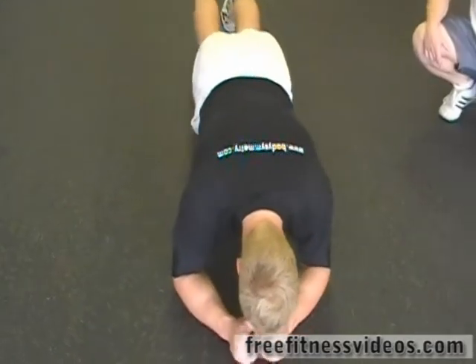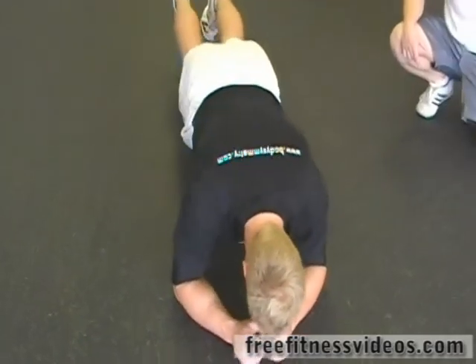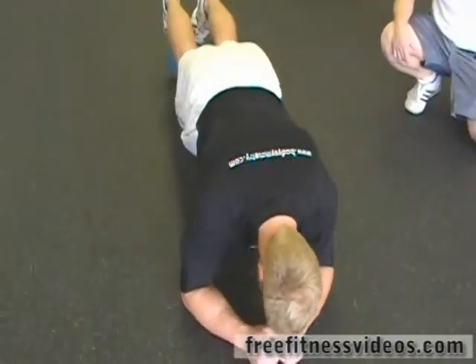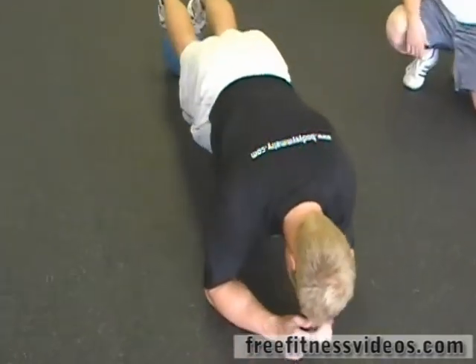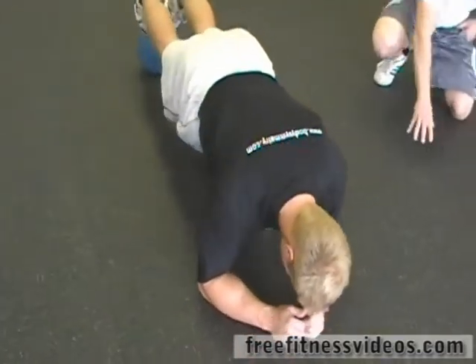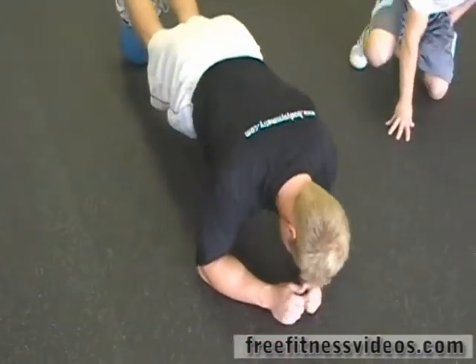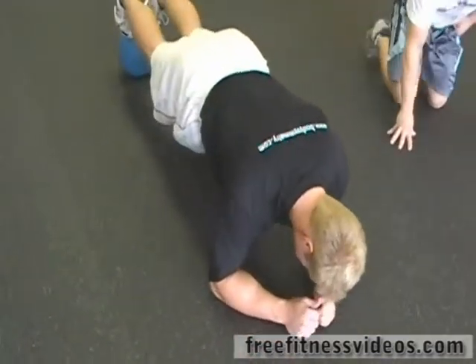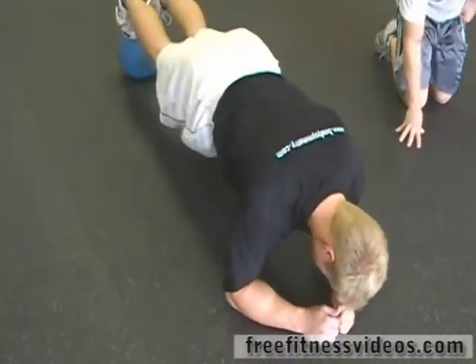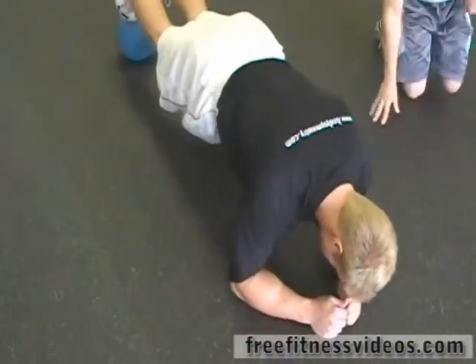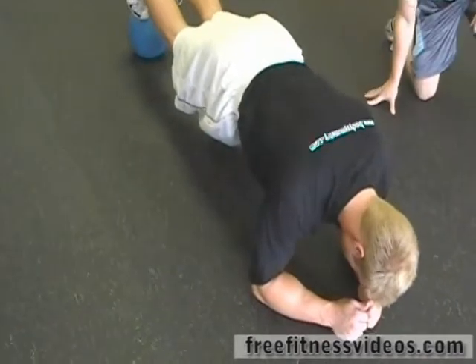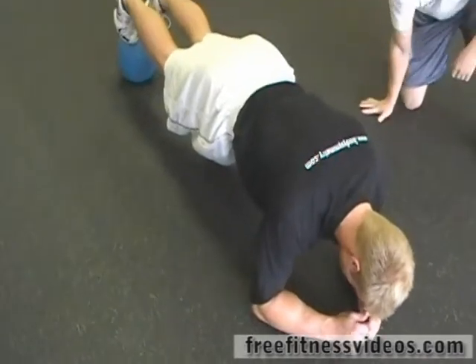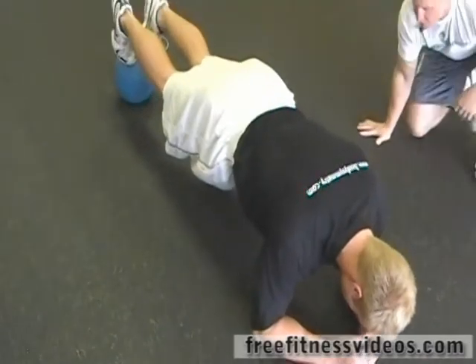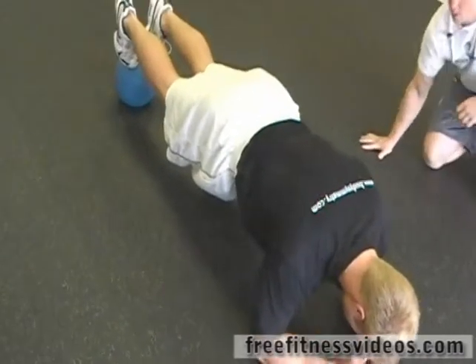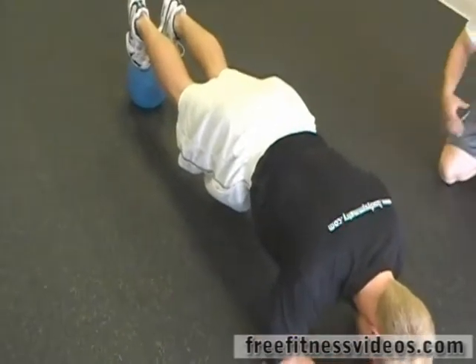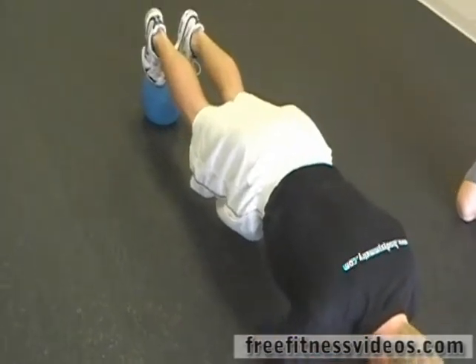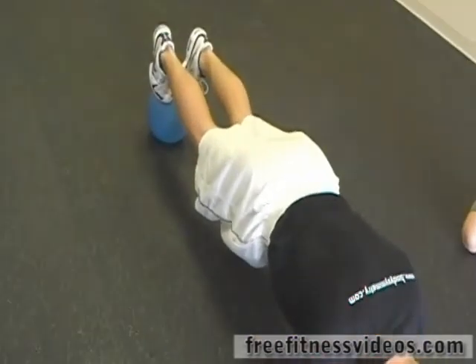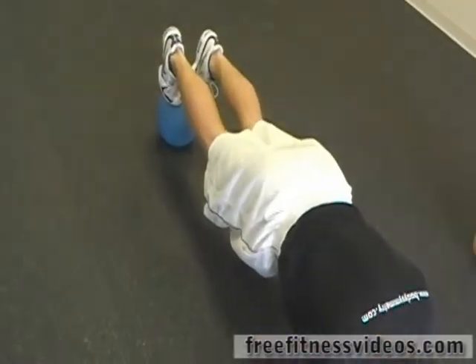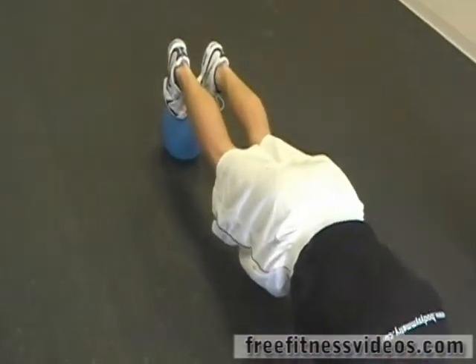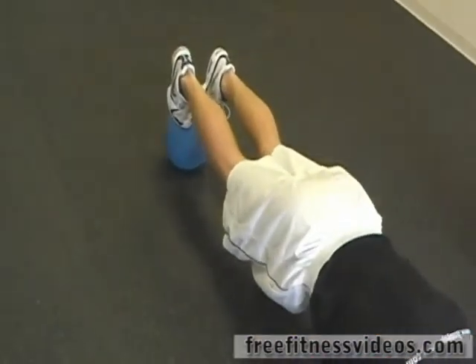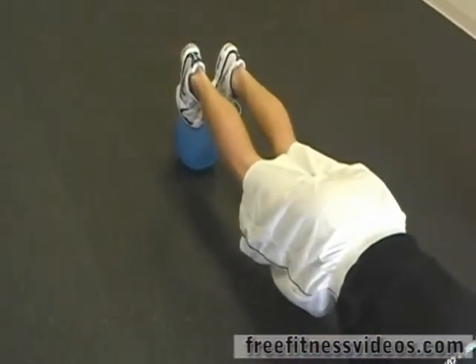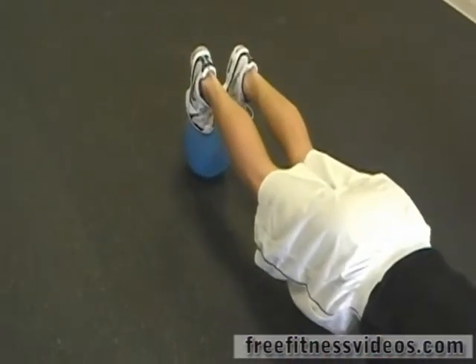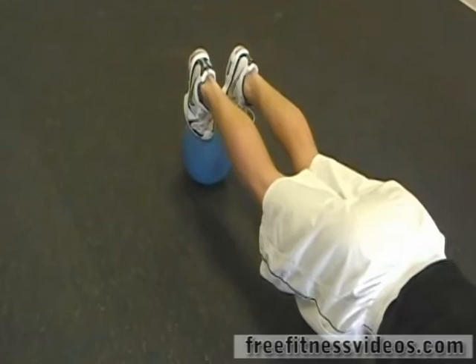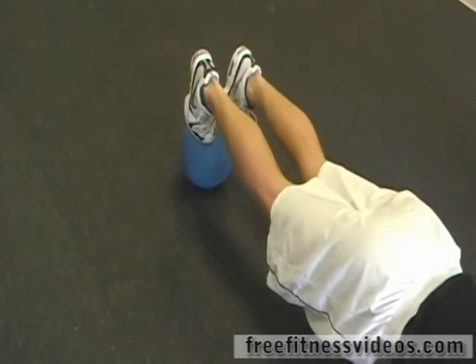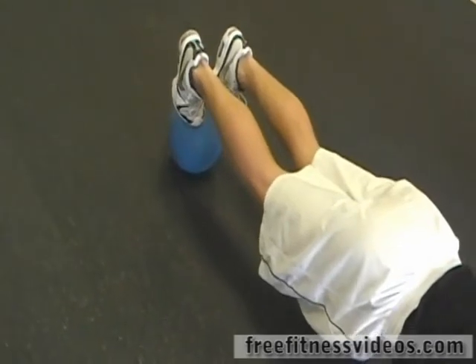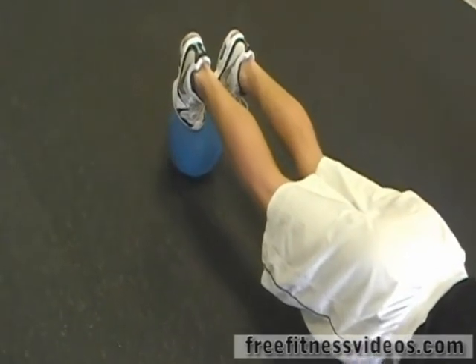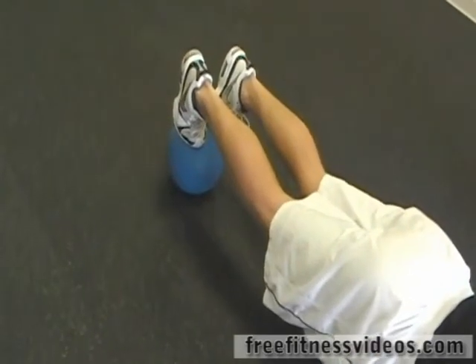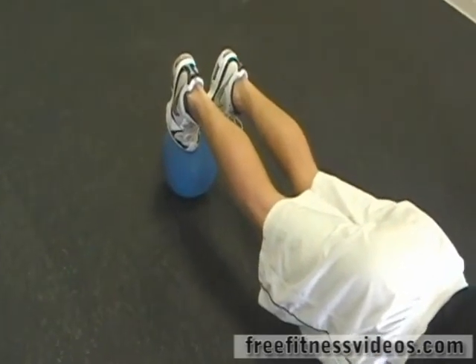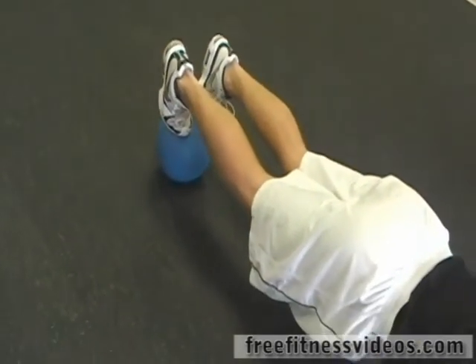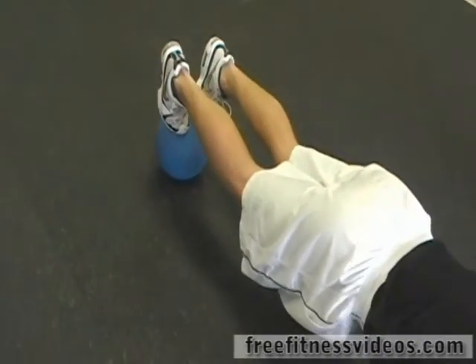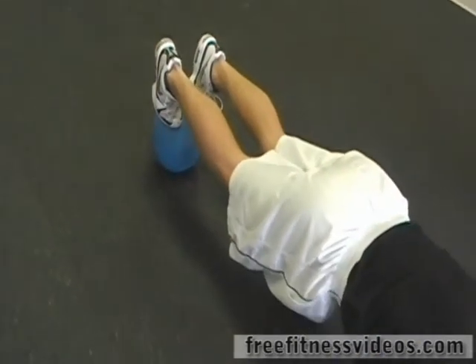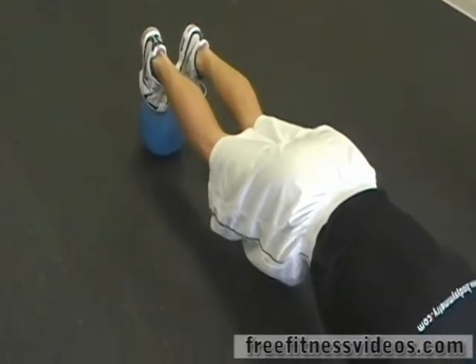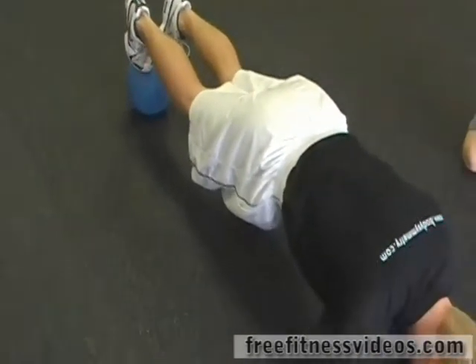The med ball is going to make you really have to fire your abs a little bit more. You should really be contracting those abs — try to make sure that back doesn't sag down. About 15 seconds left.